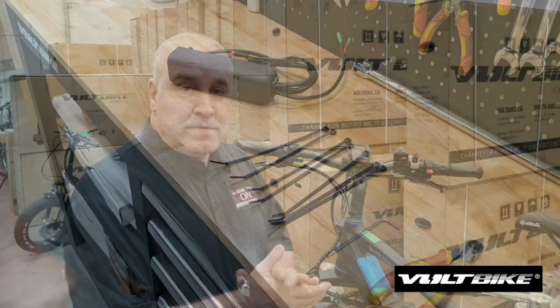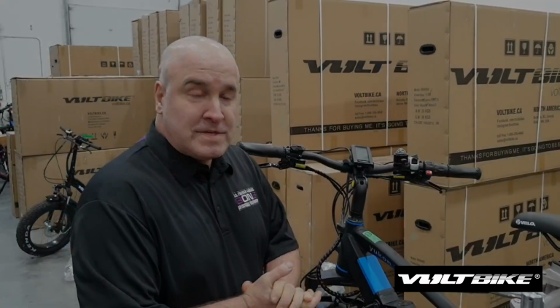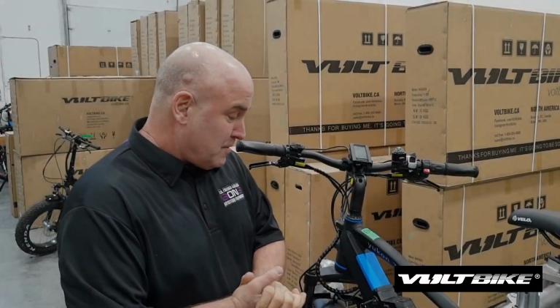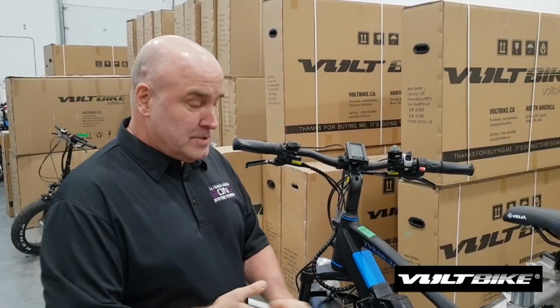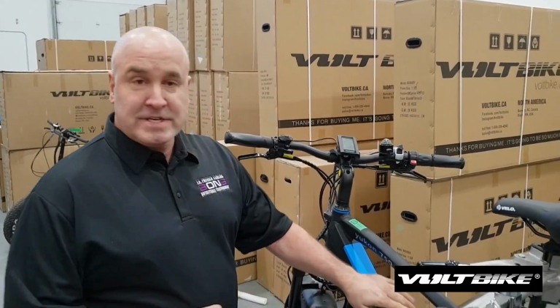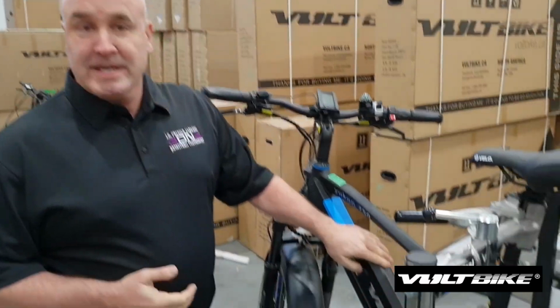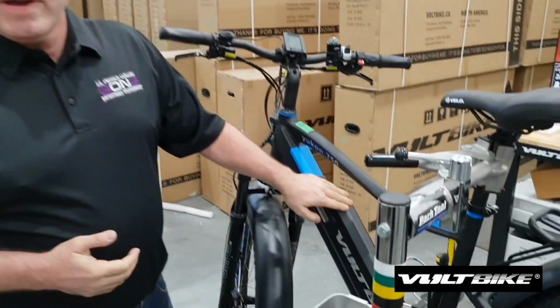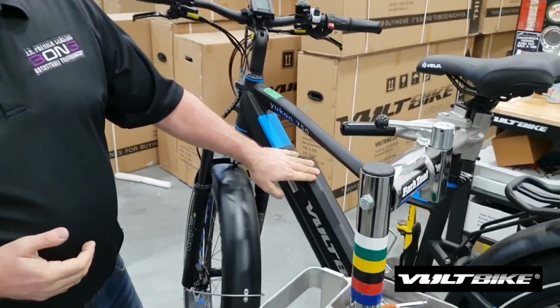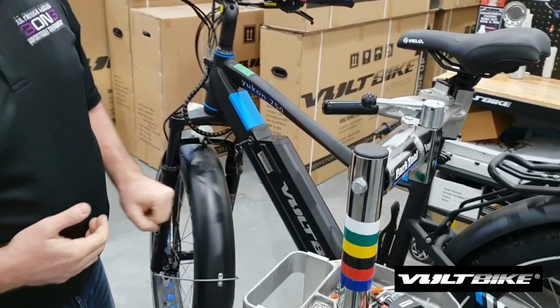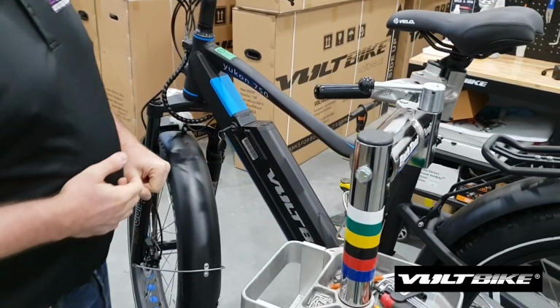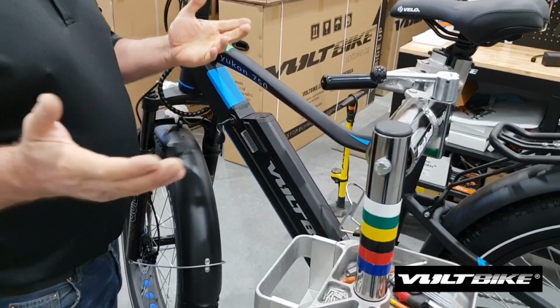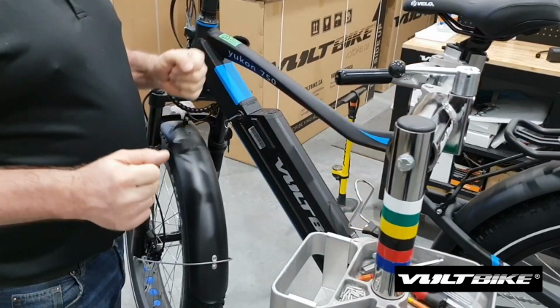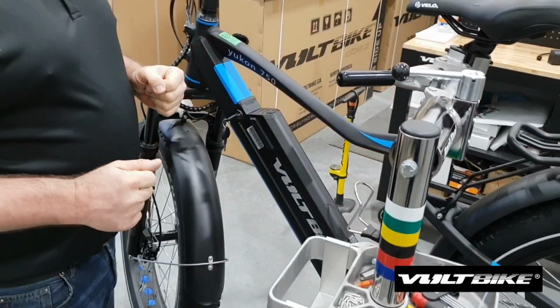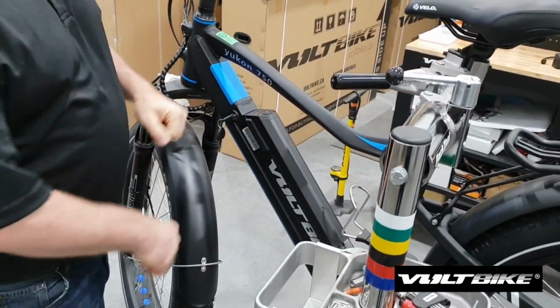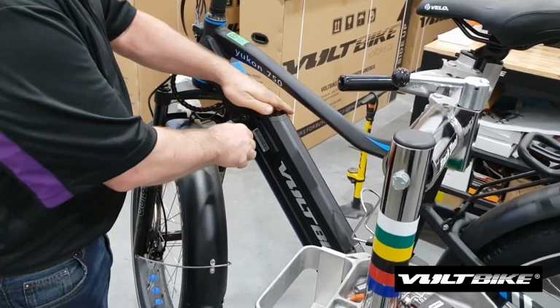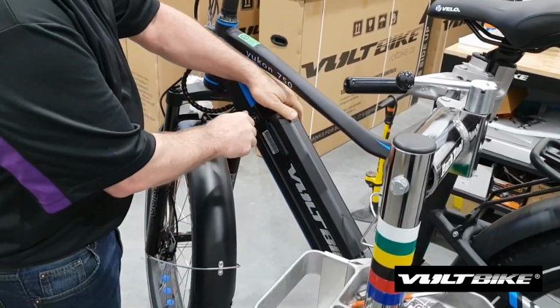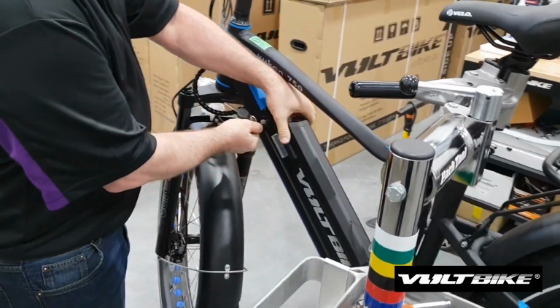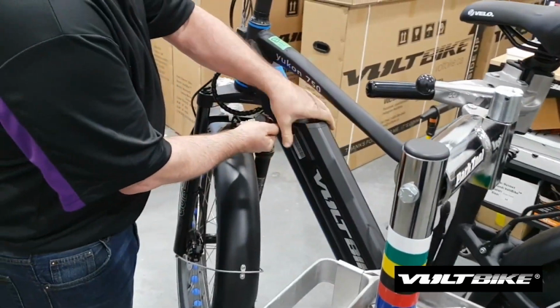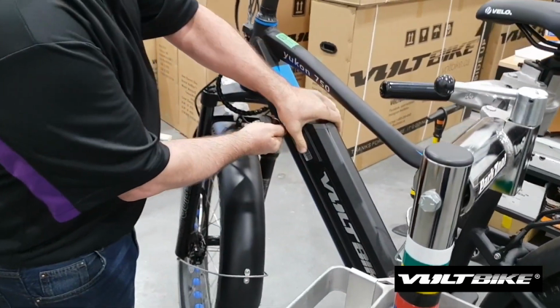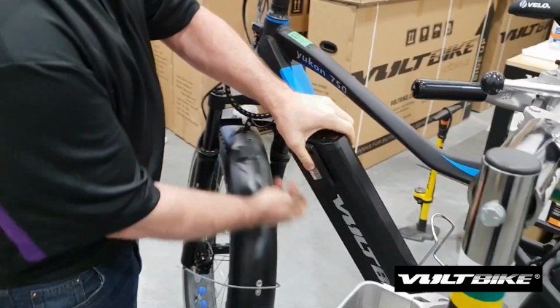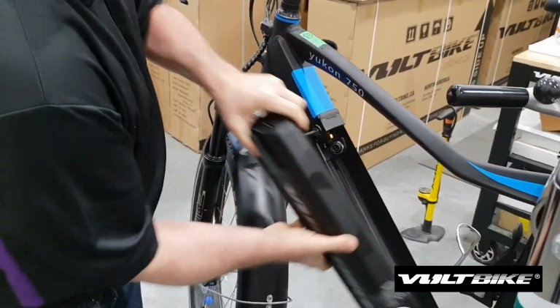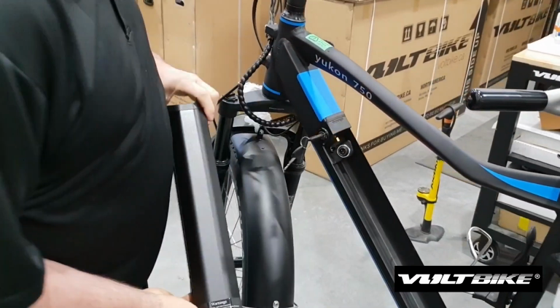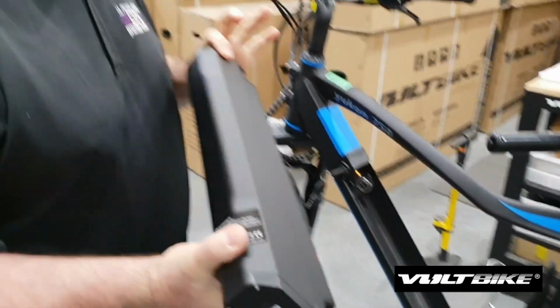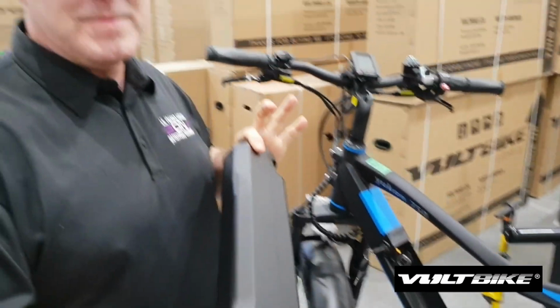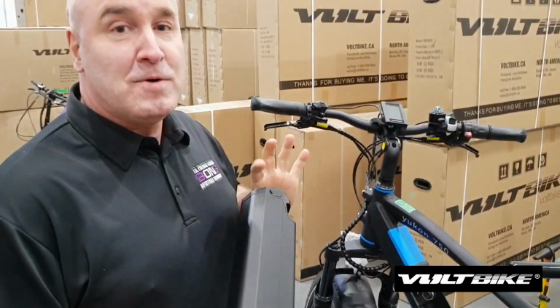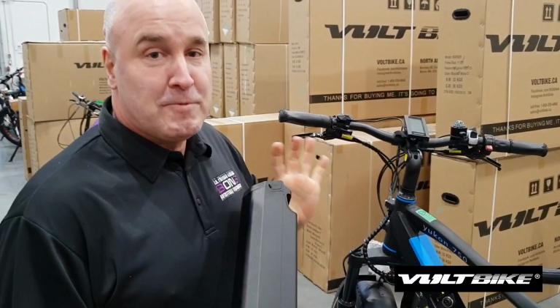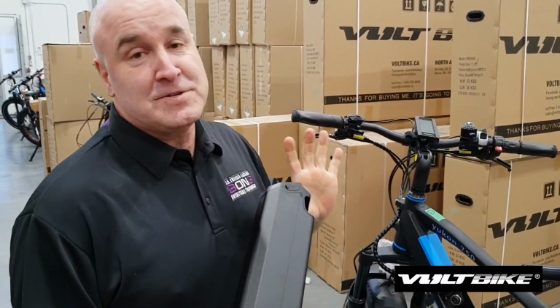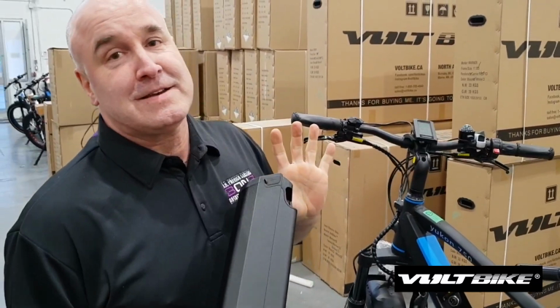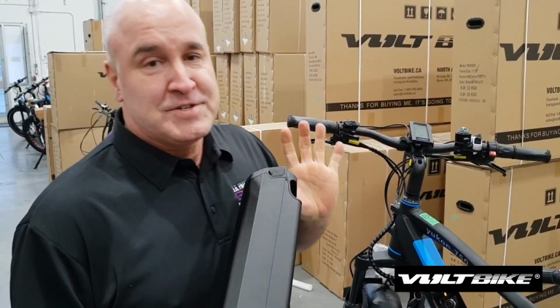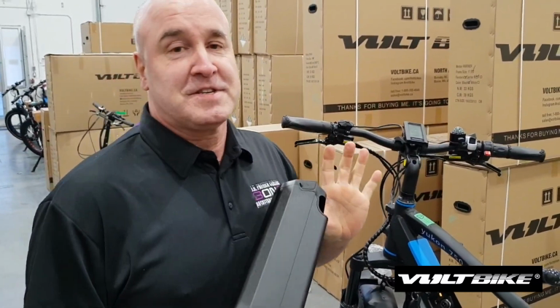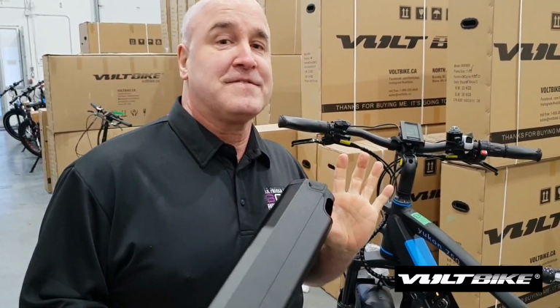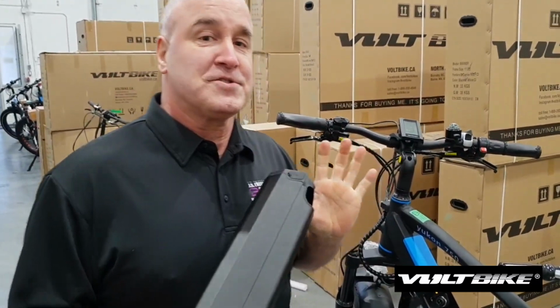The first step we're going to be doing is taking out the battery, and that's pretty easy to do. You want to do that just as a safety issue.